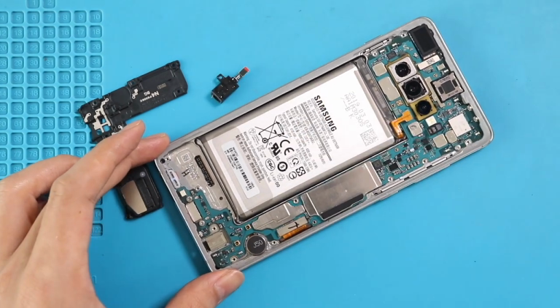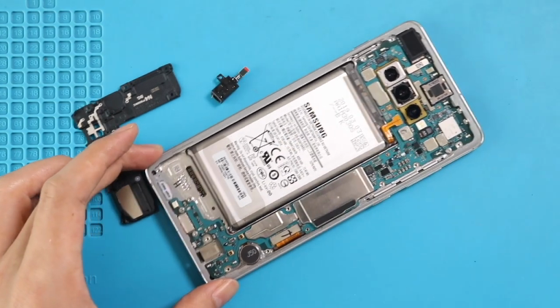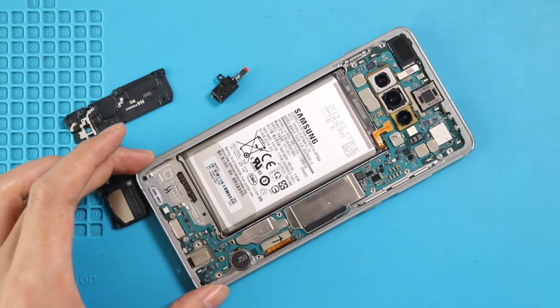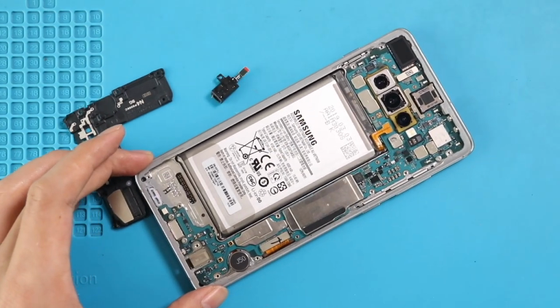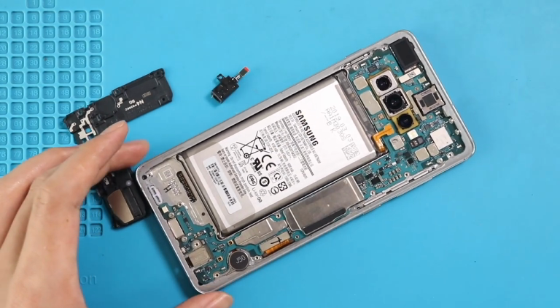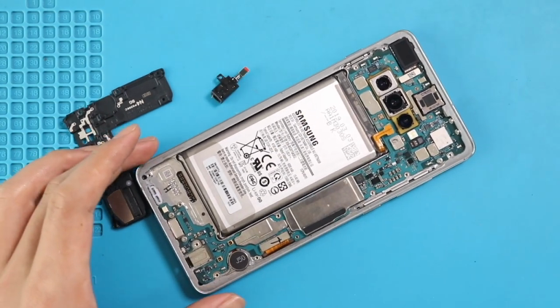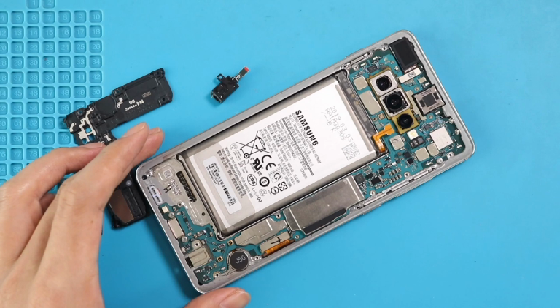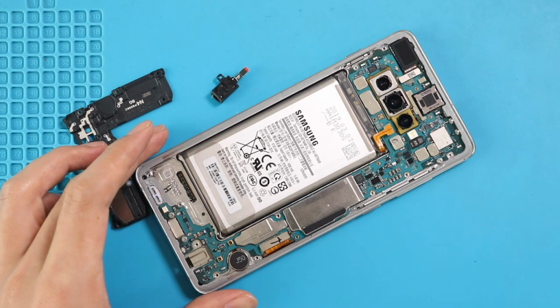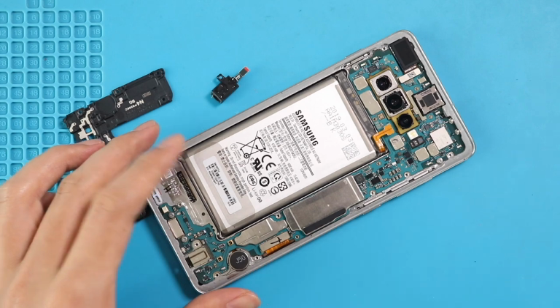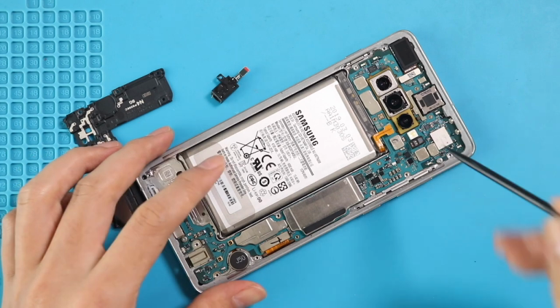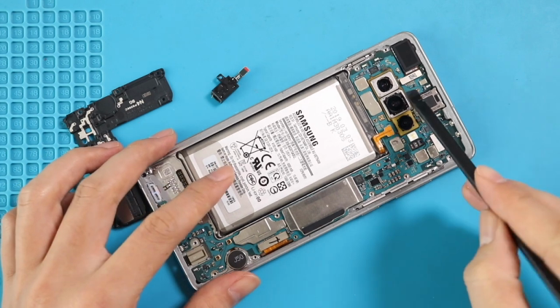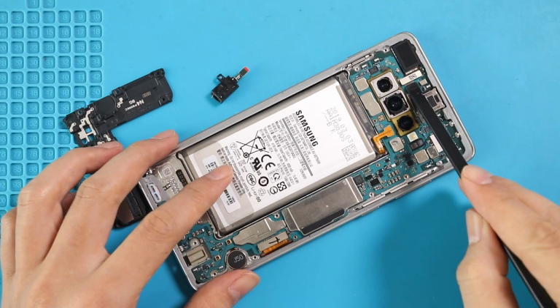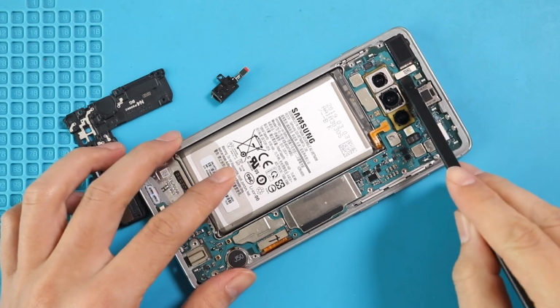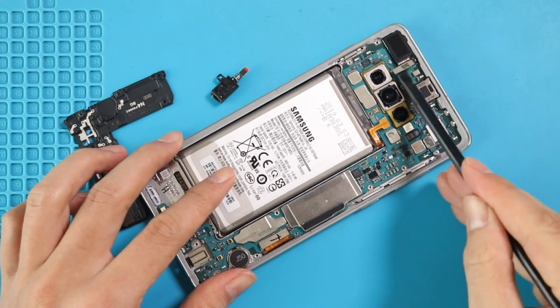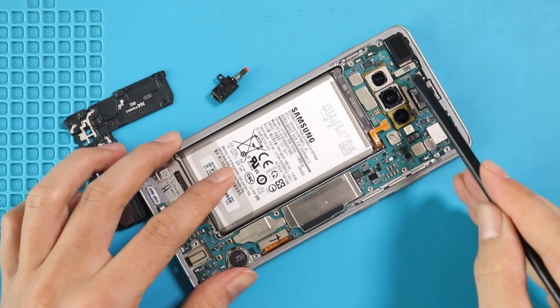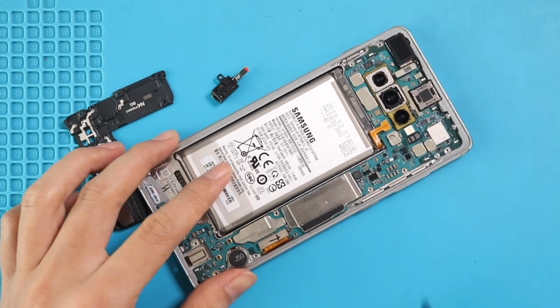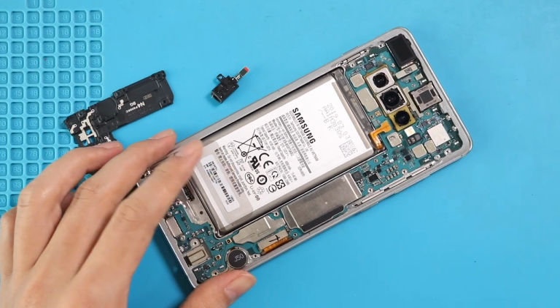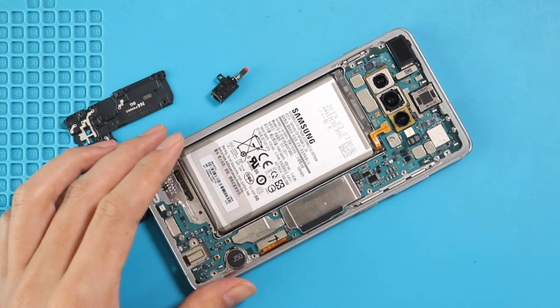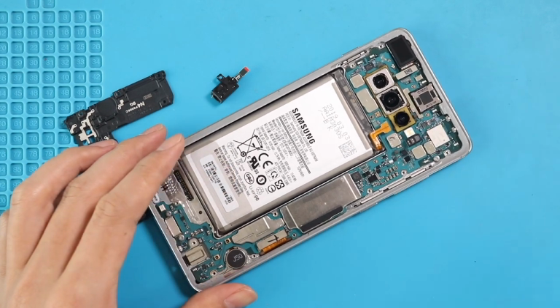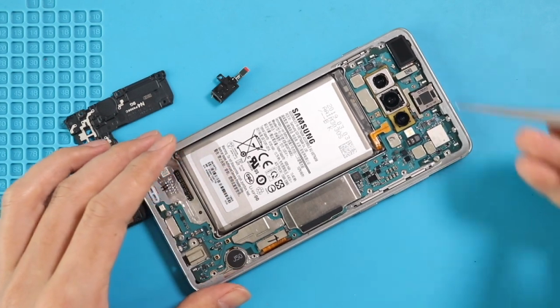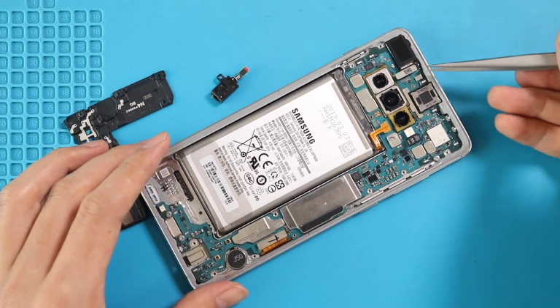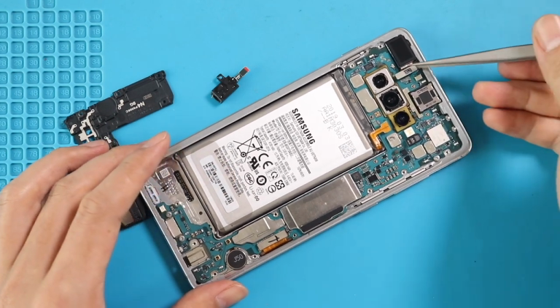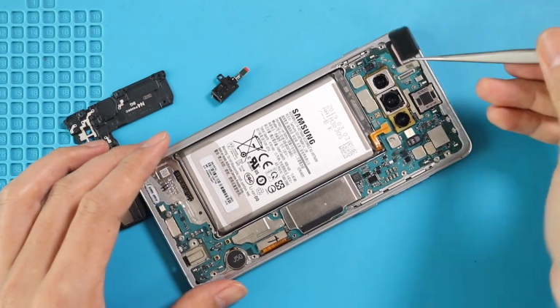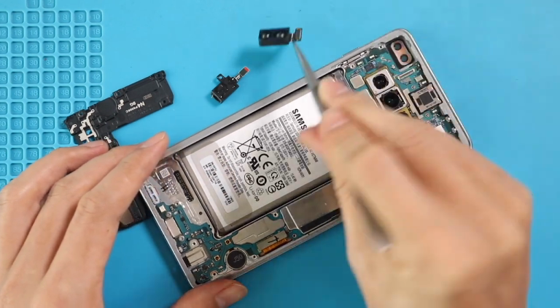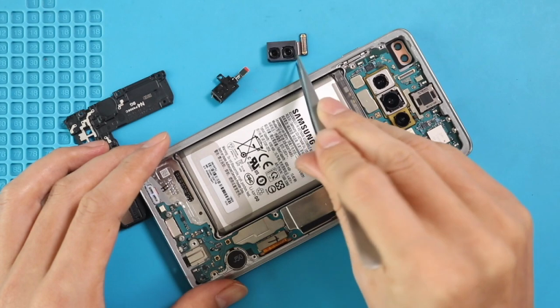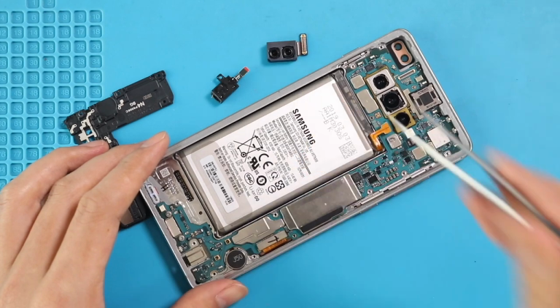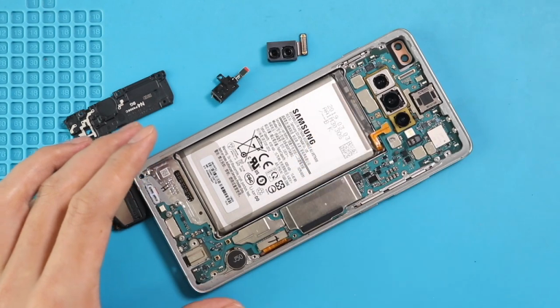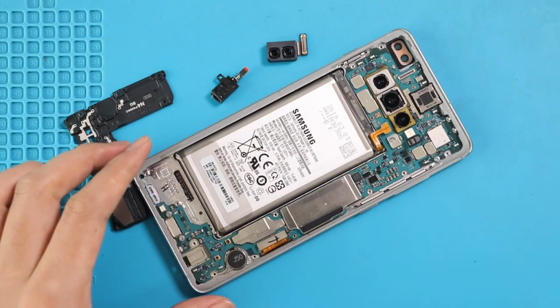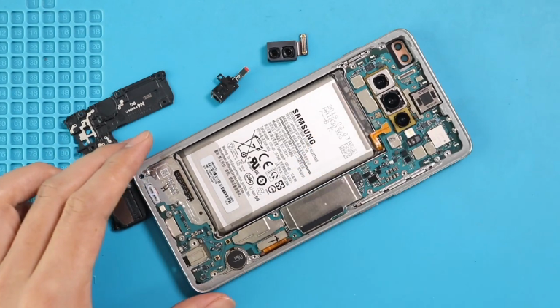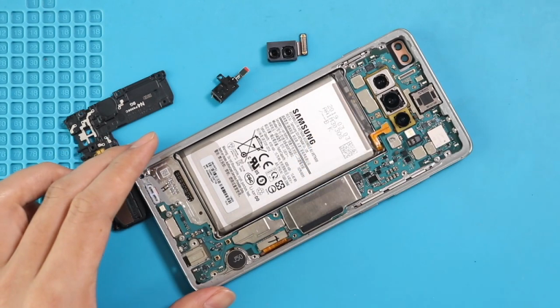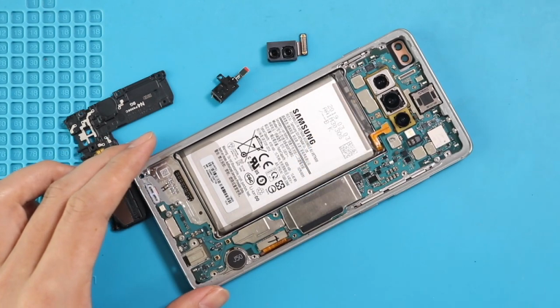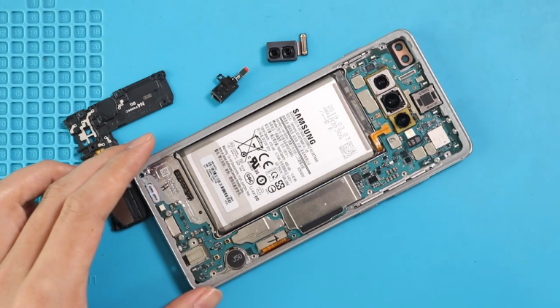Next, on the top left, disconnect and take out the front camera from the board. Next, disconnect the LCD connector.